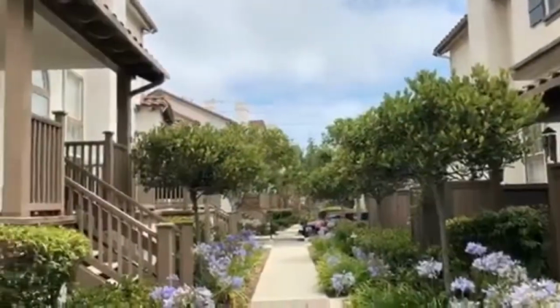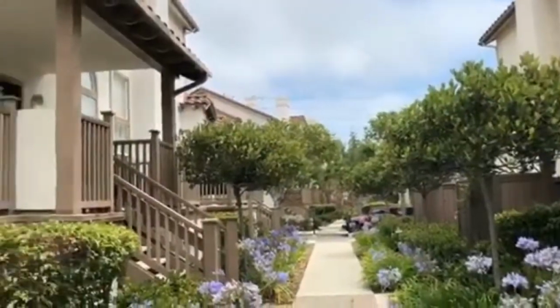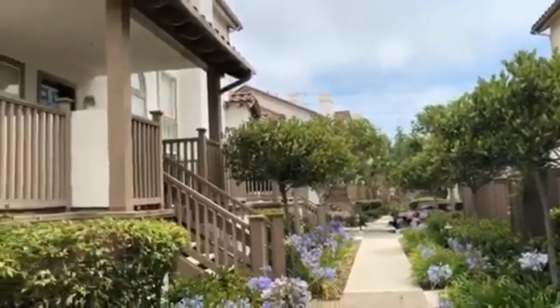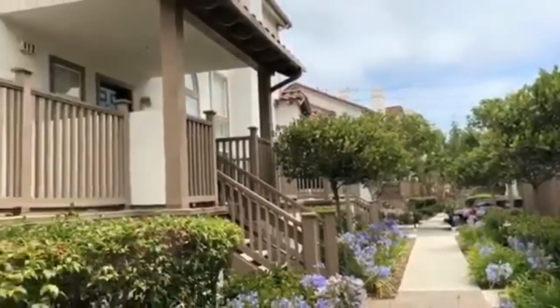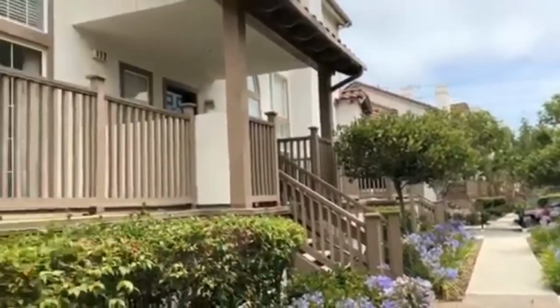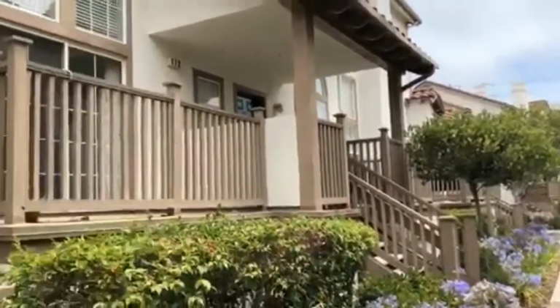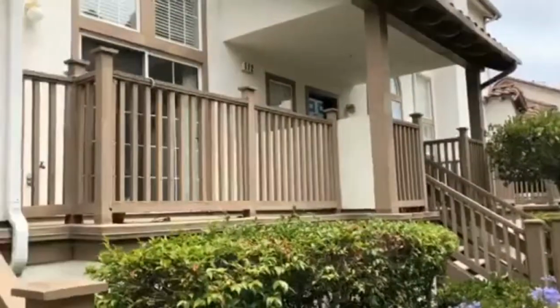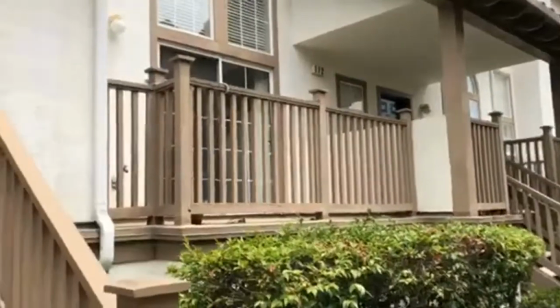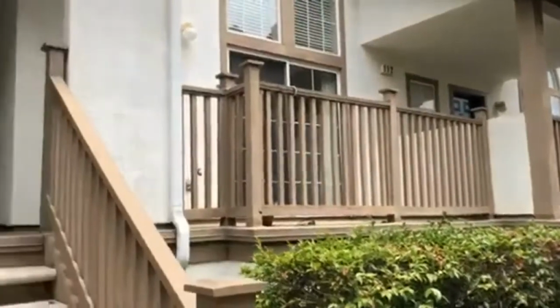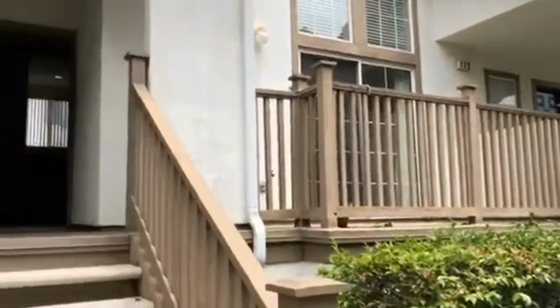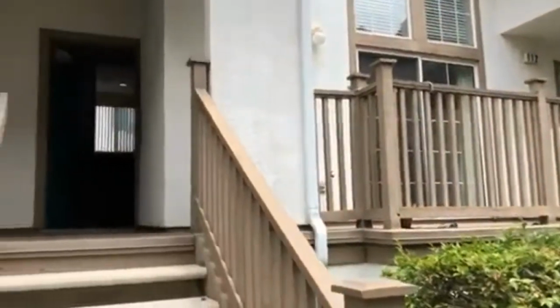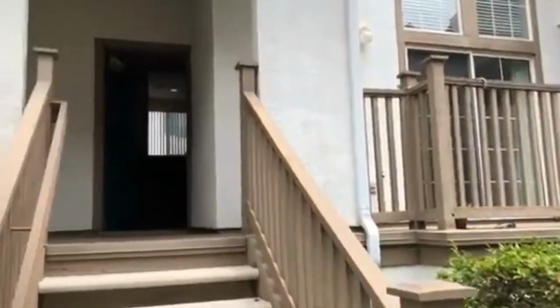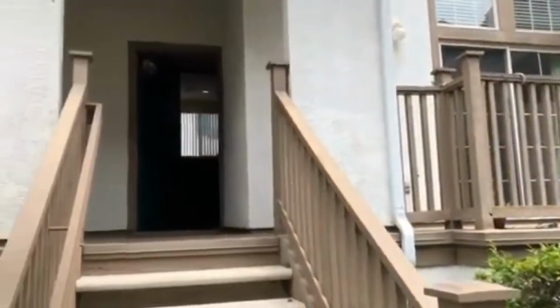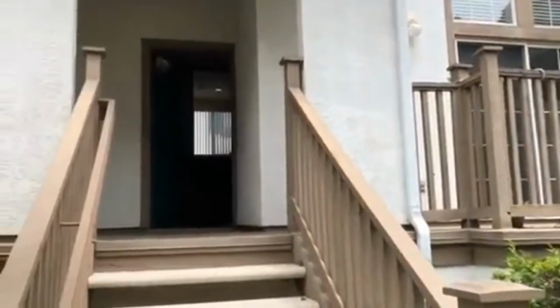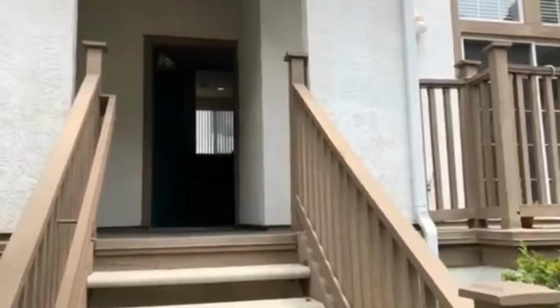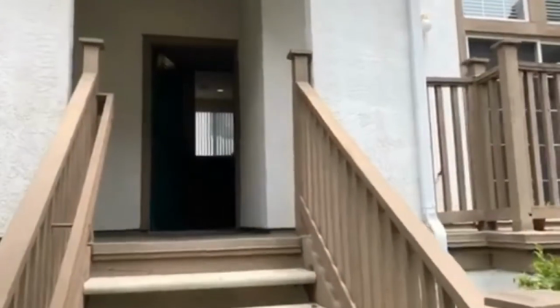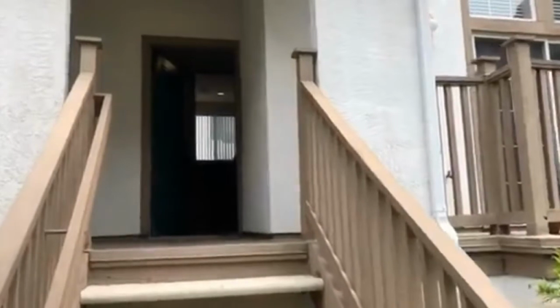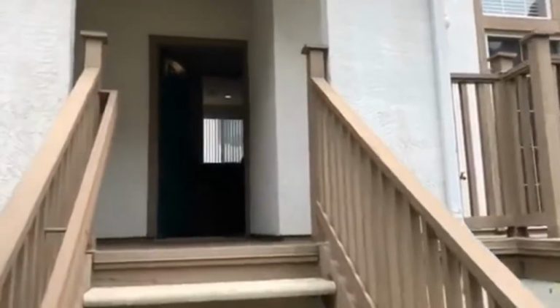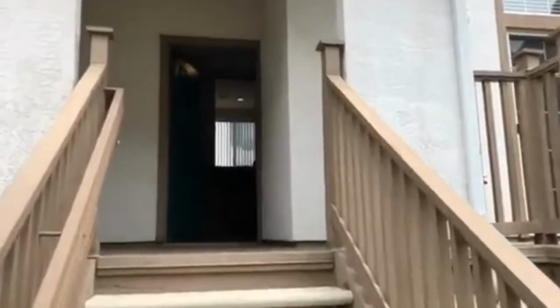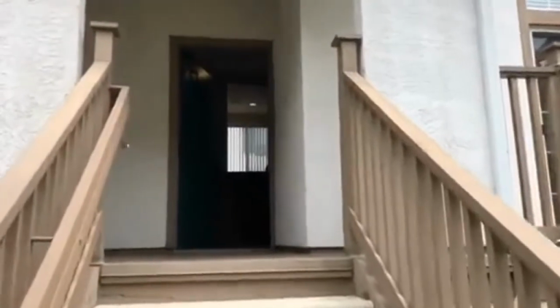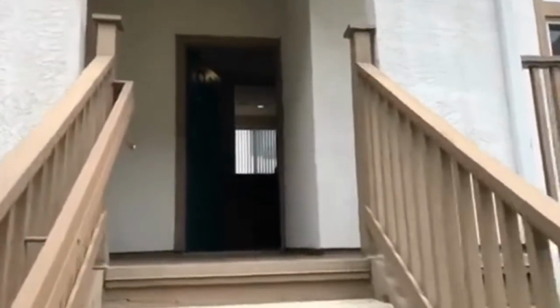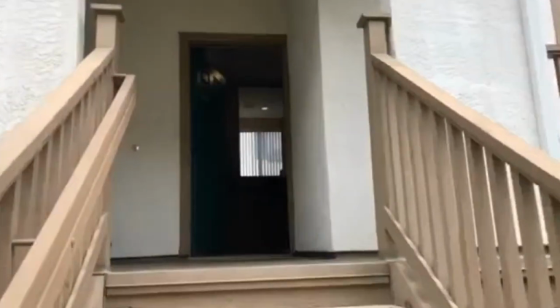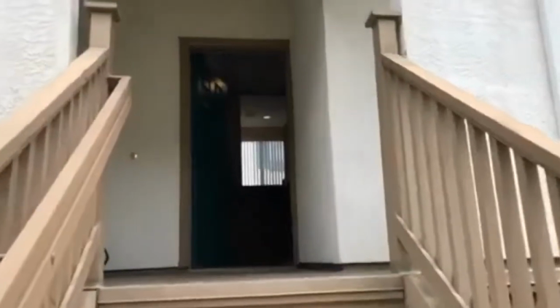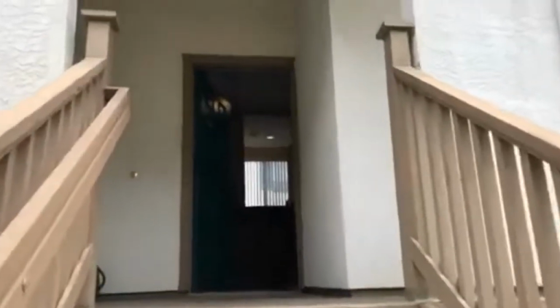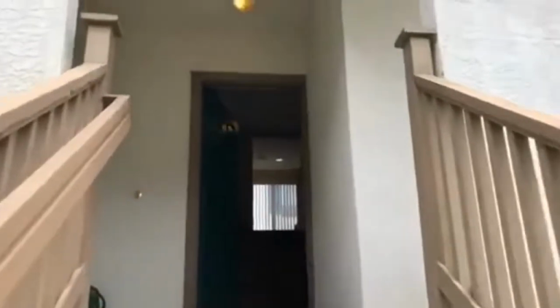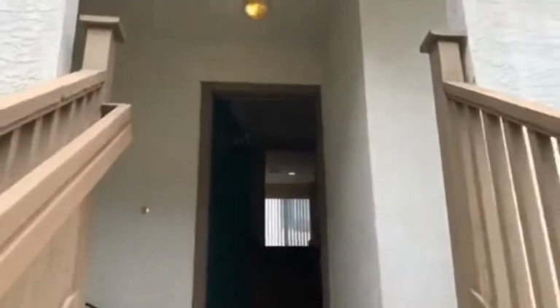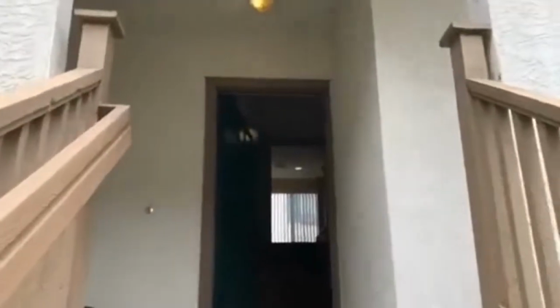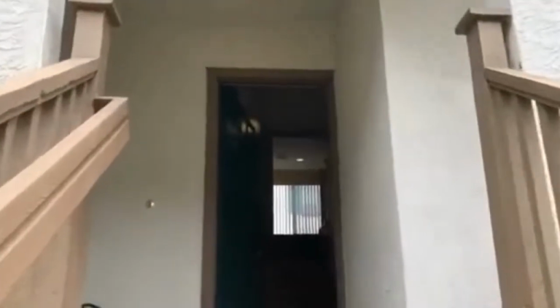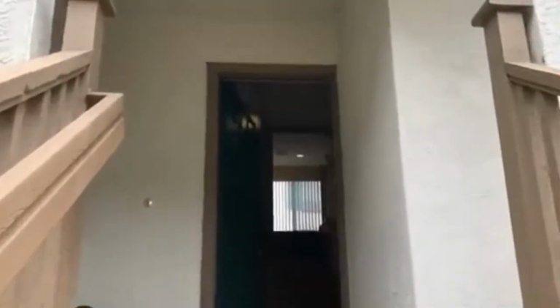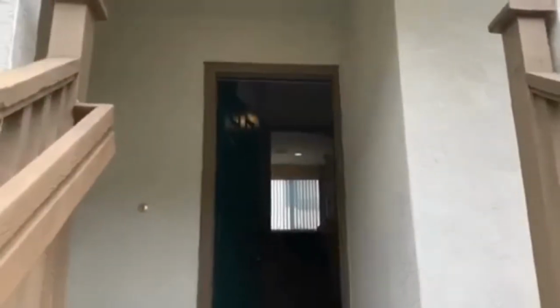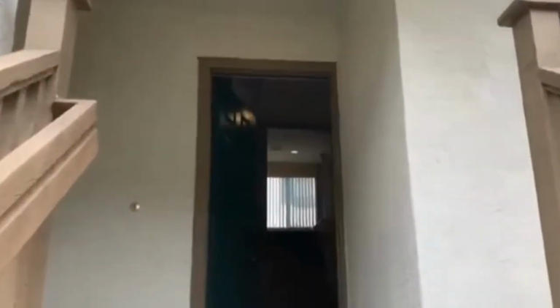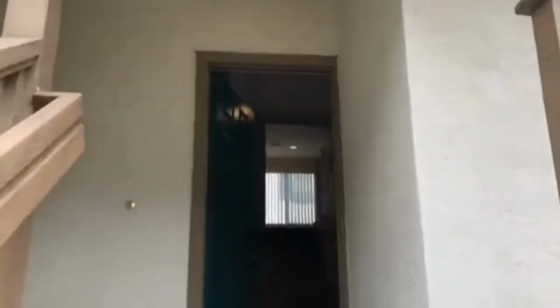We're here at 10124 Water Ridge Circle, Unit 111. It's a two-bed, two-and-a-half-bath, approximately 1,148 square feet.